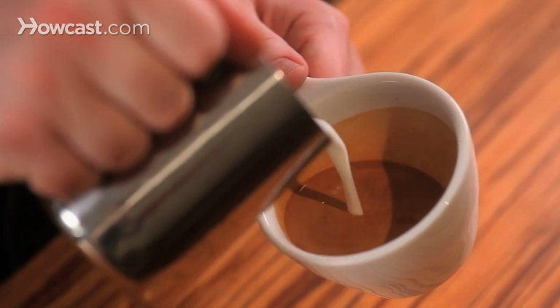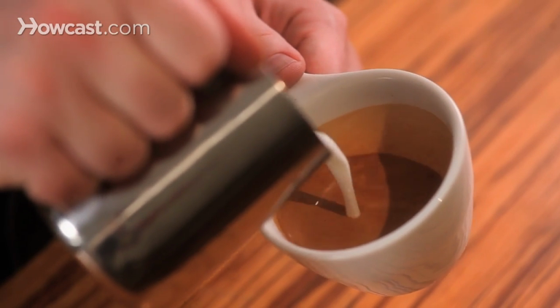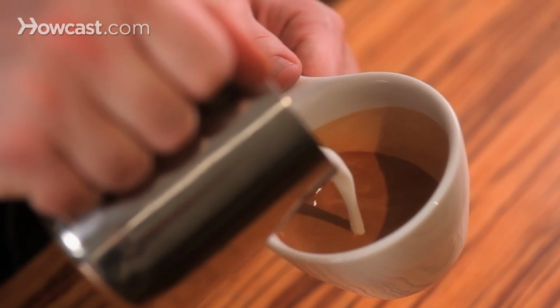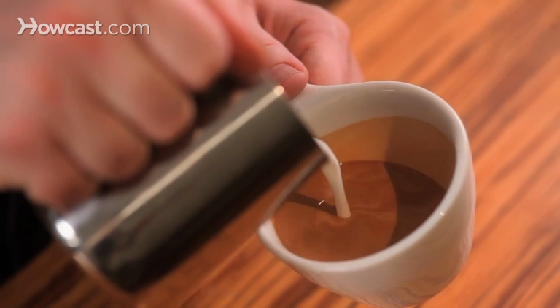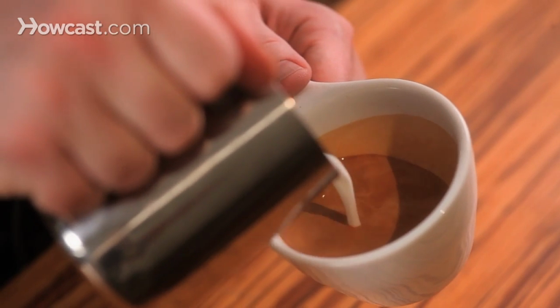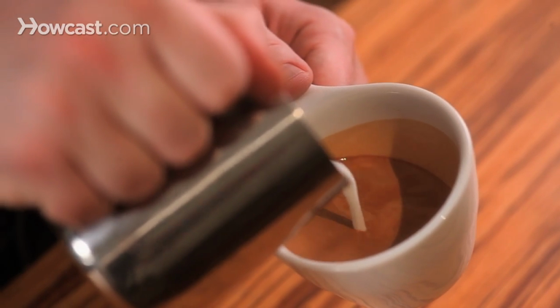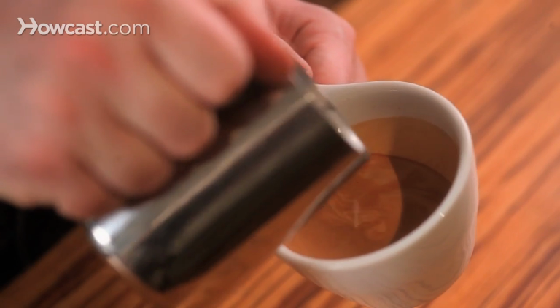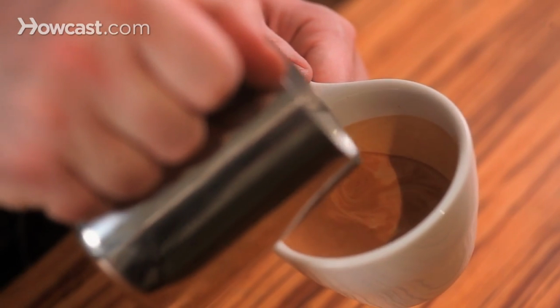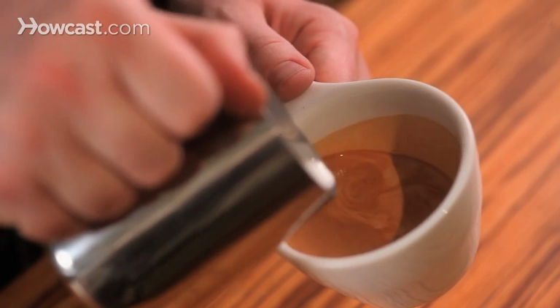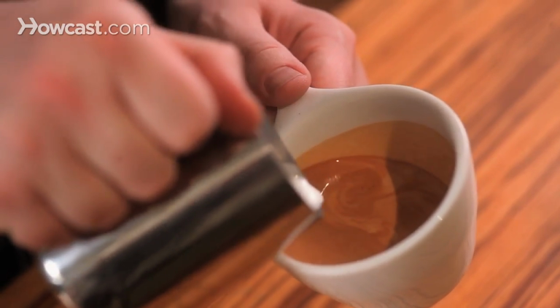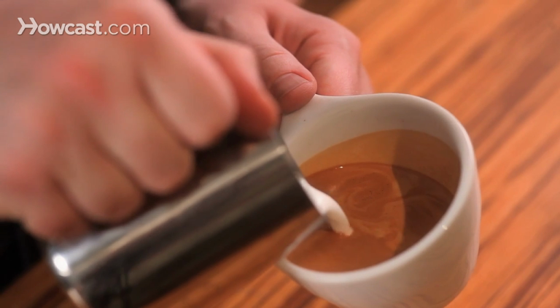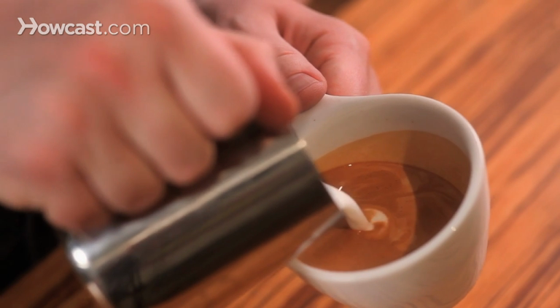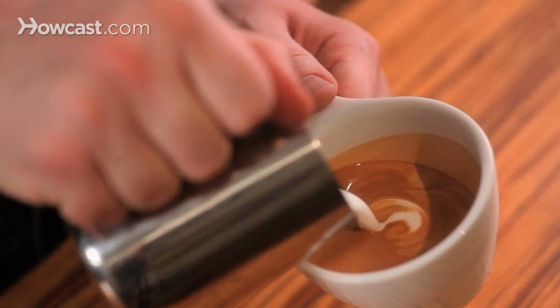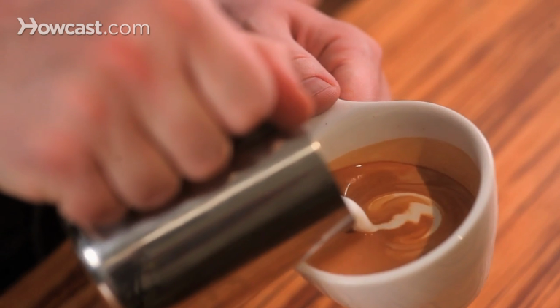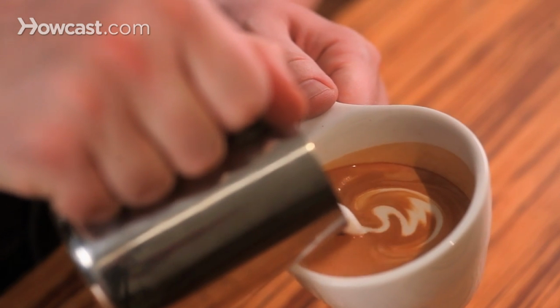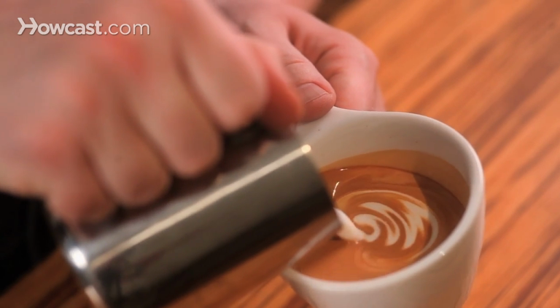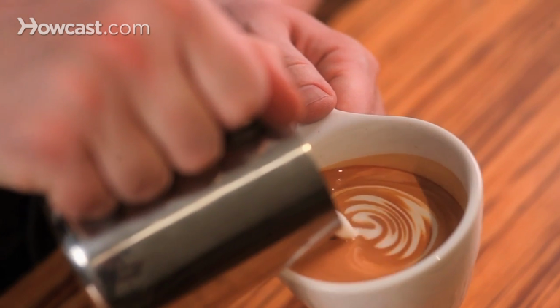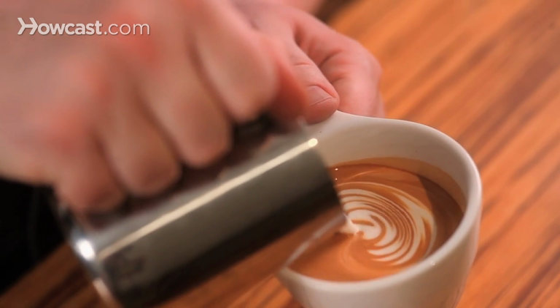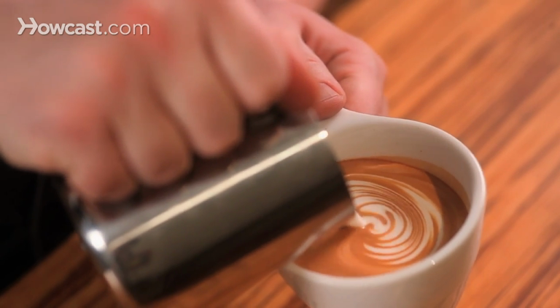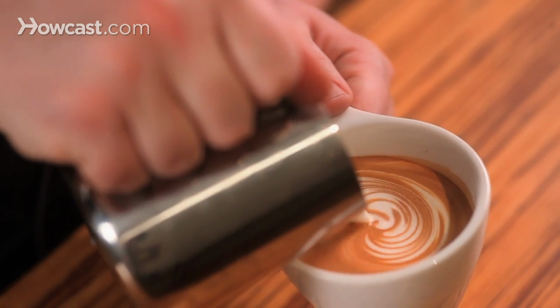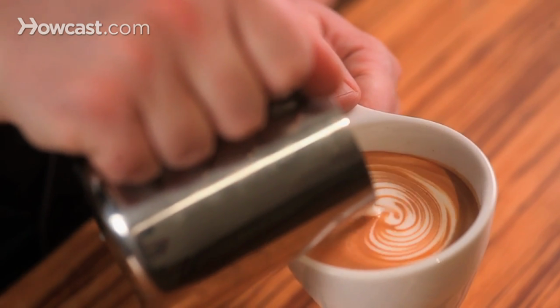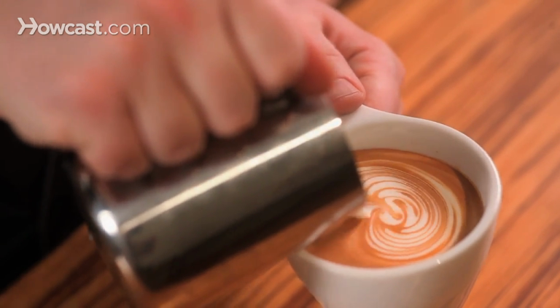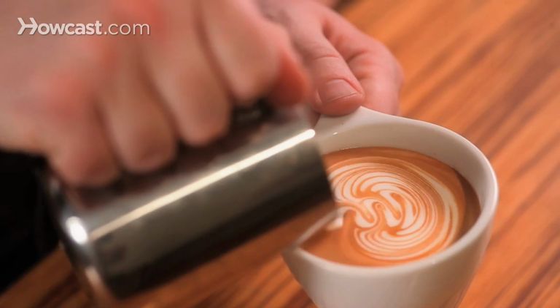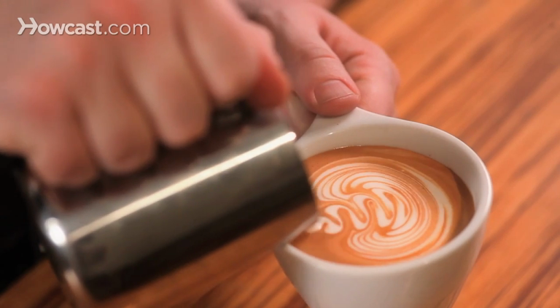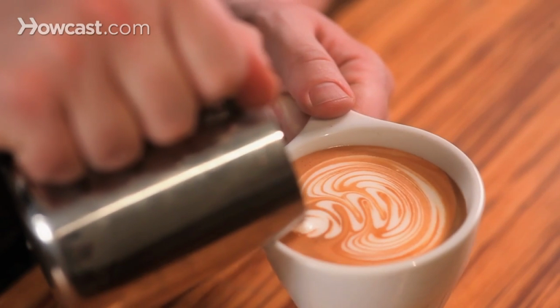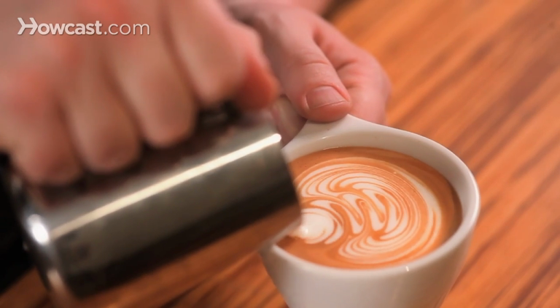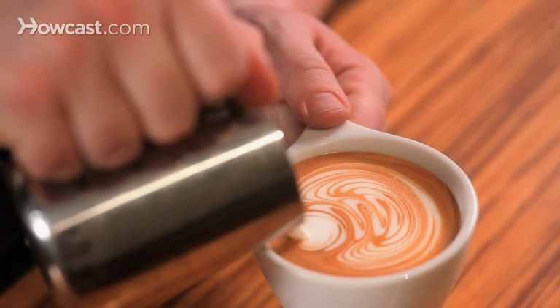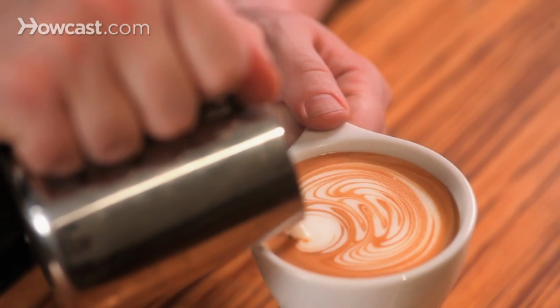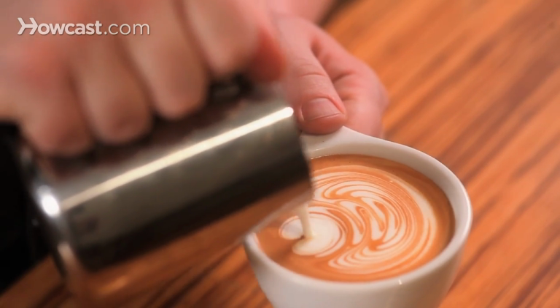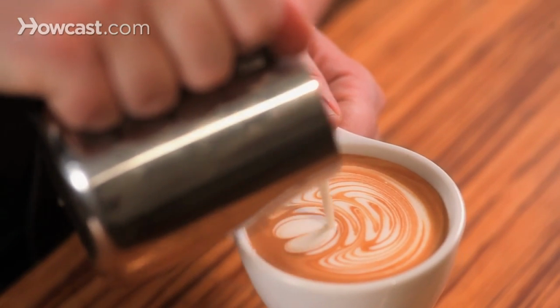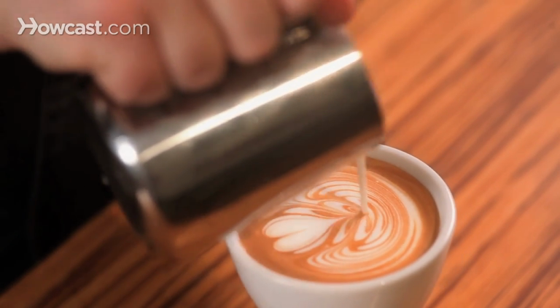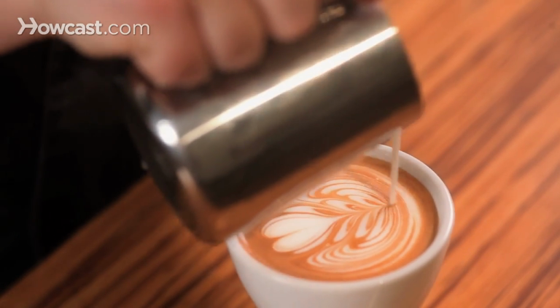Beginning by filling the cup halfway, we're going to push forward and then come back, and then follow through.